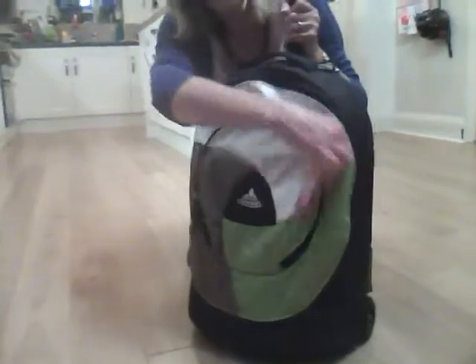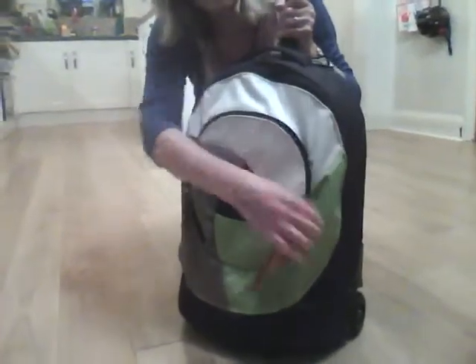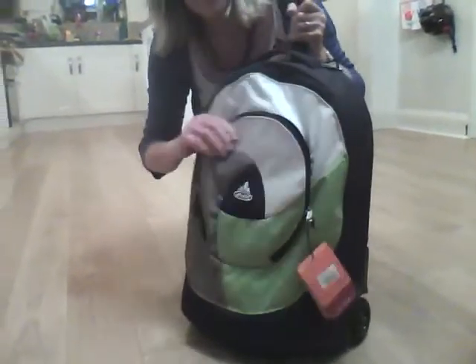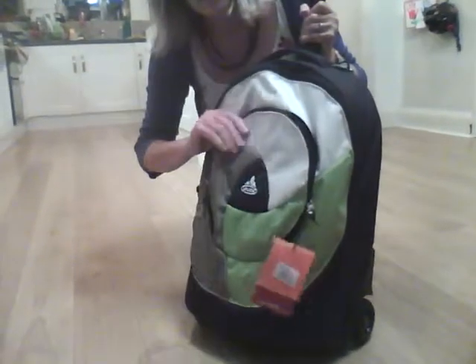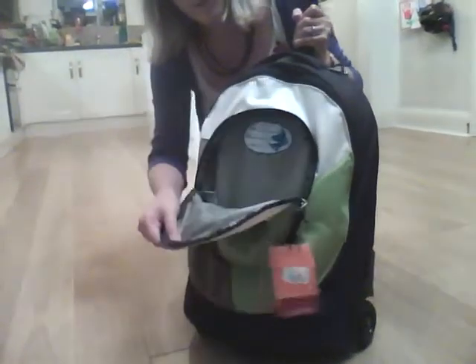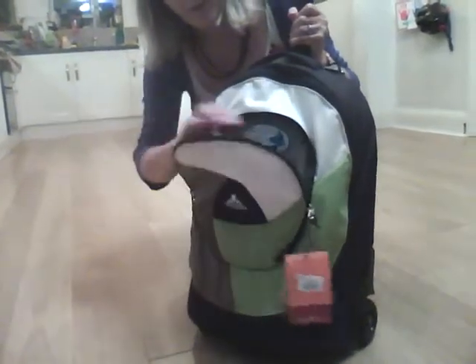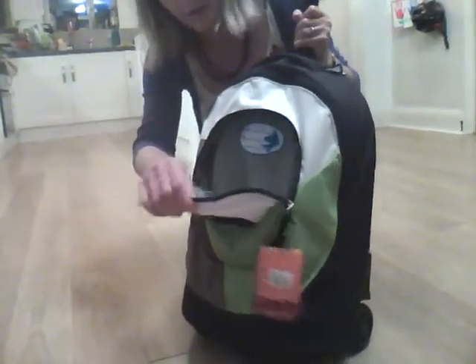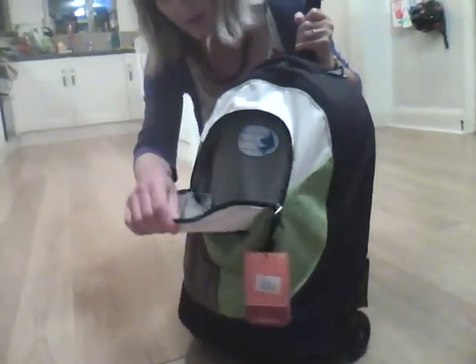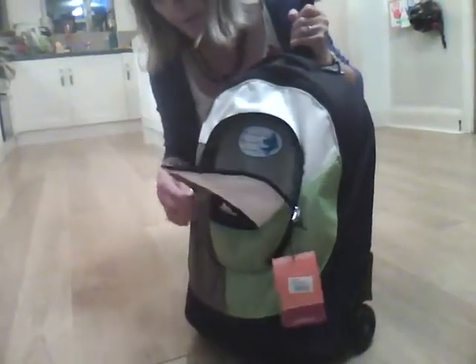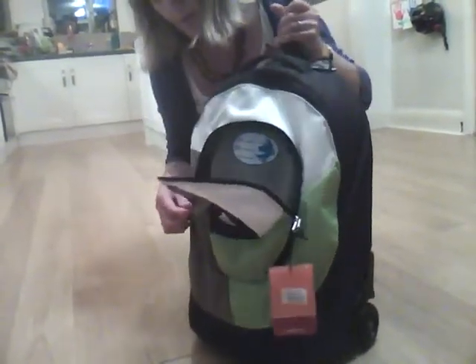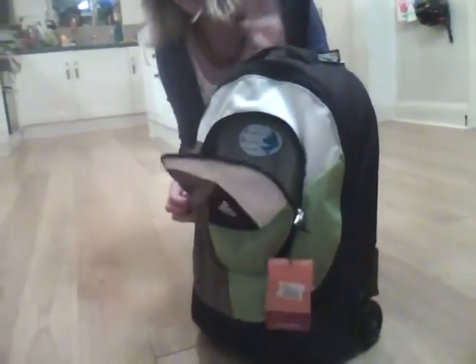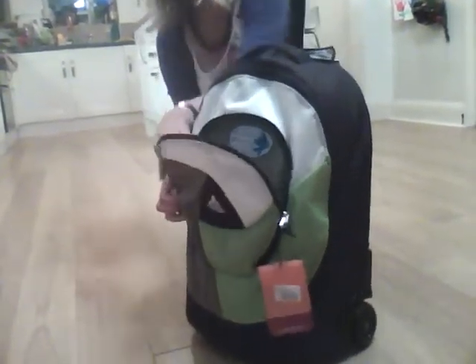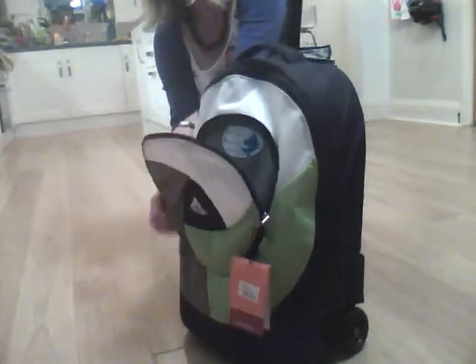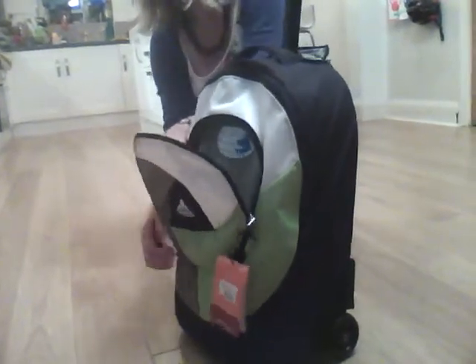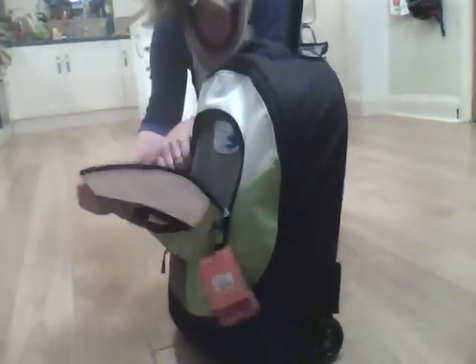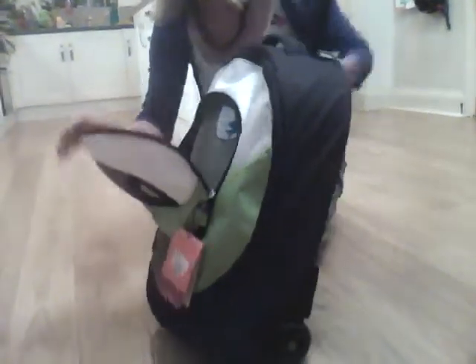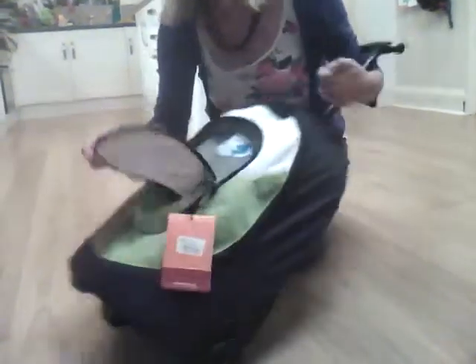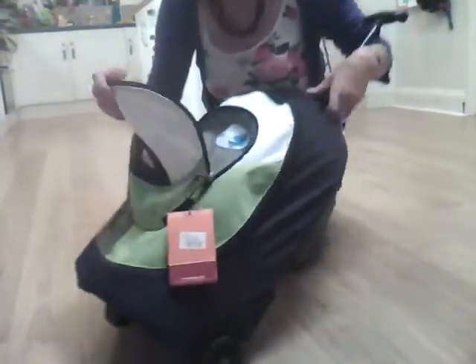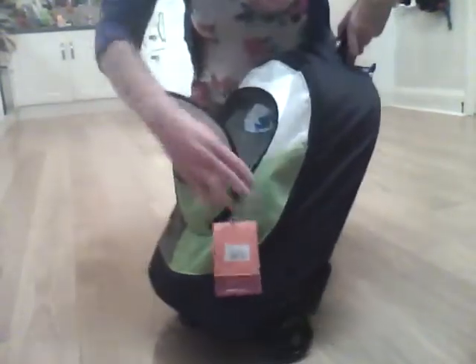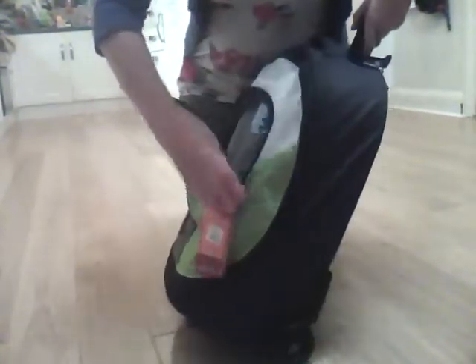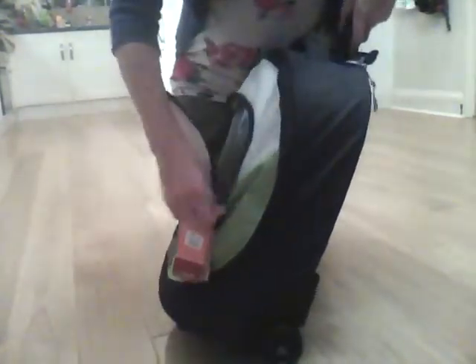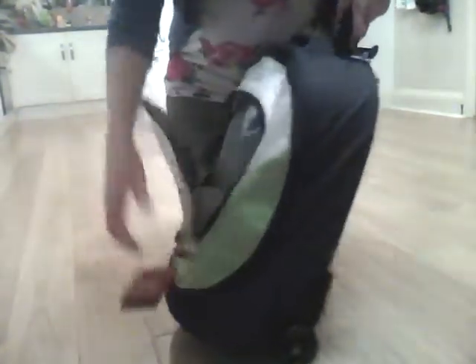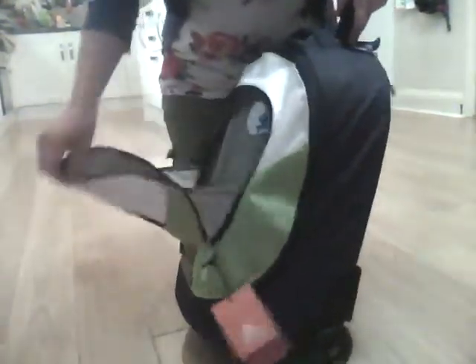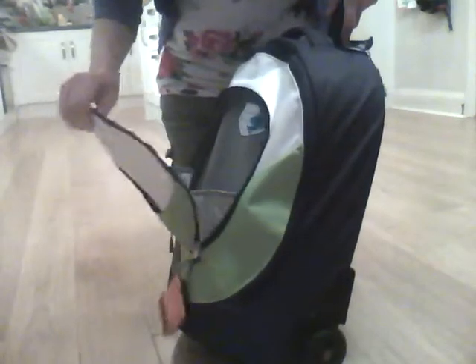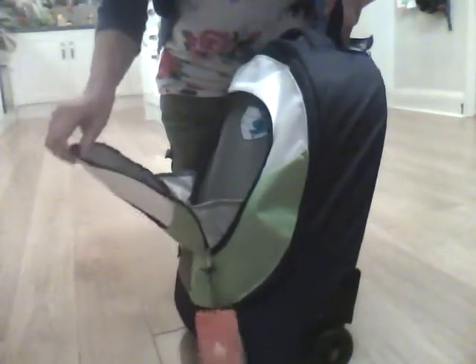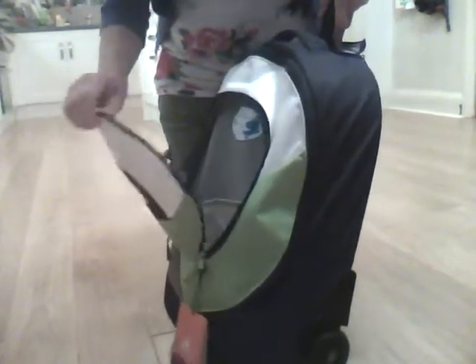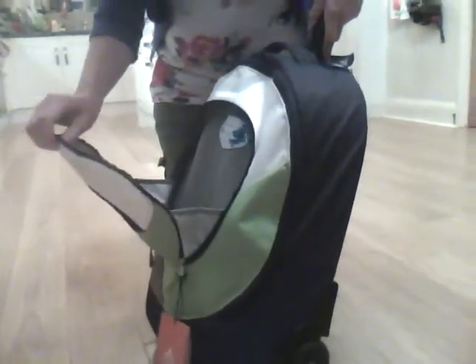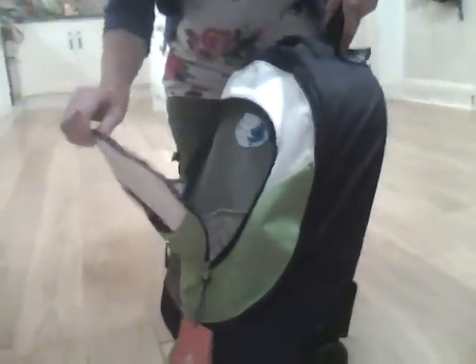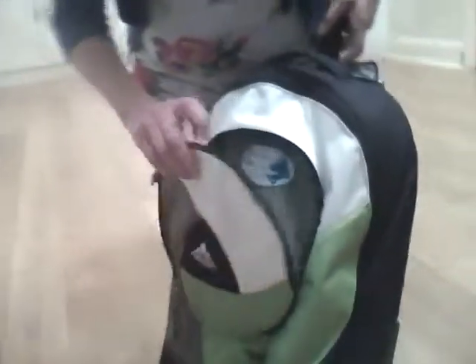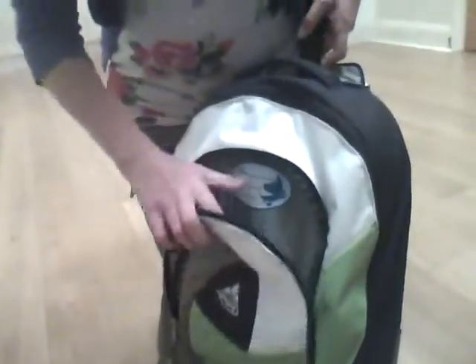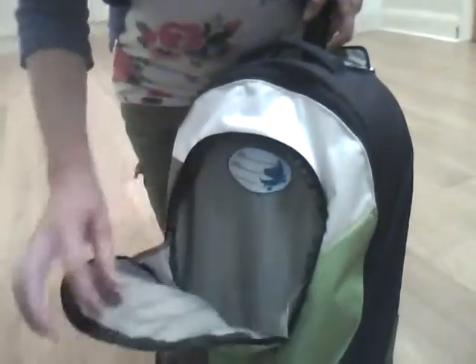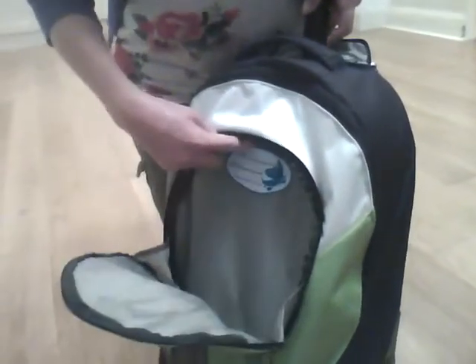It's got a nice packed area on the front here for keeping bits and bobs in which you can unzip to have good access to here. It's quite roomy that little bit in there with a name tag as well.